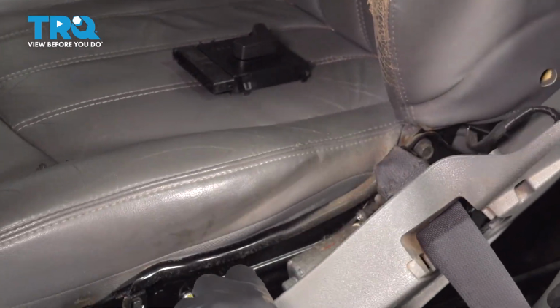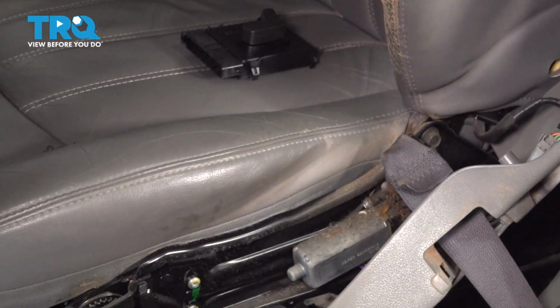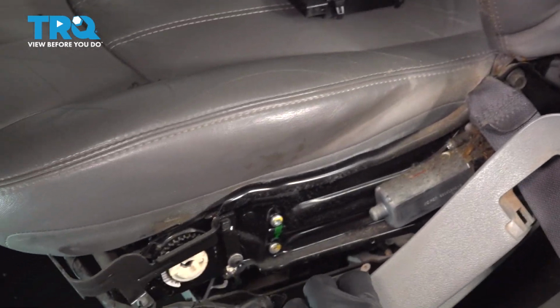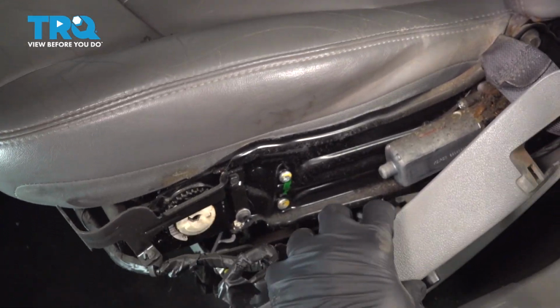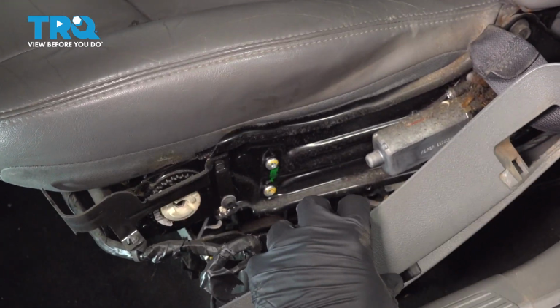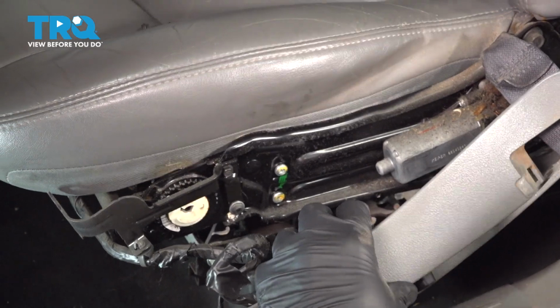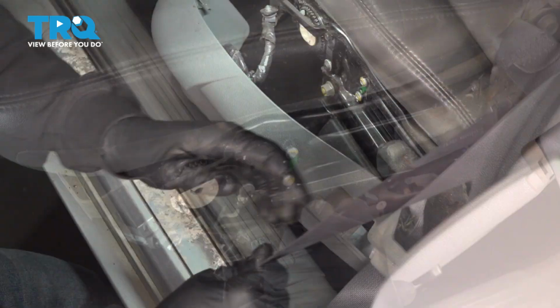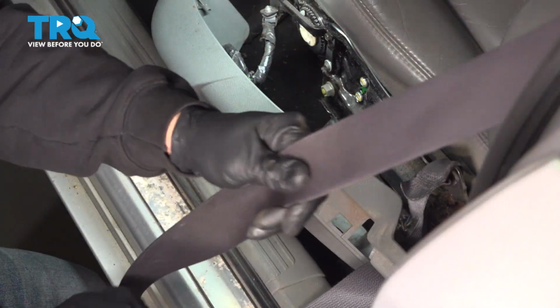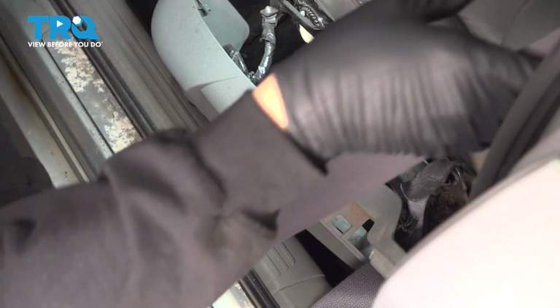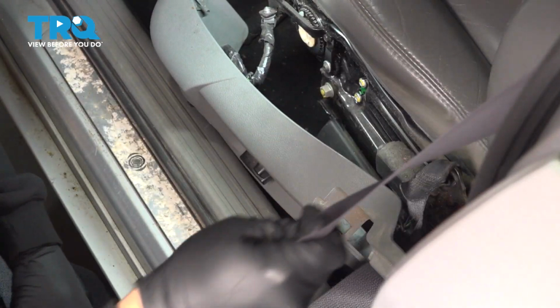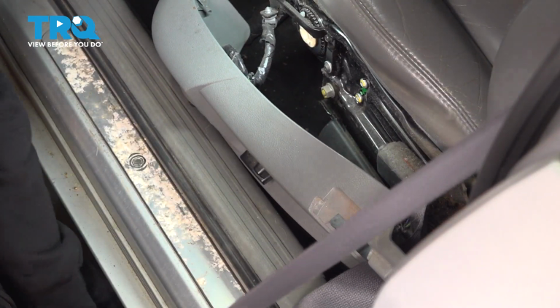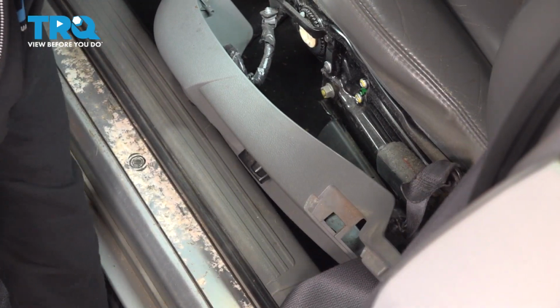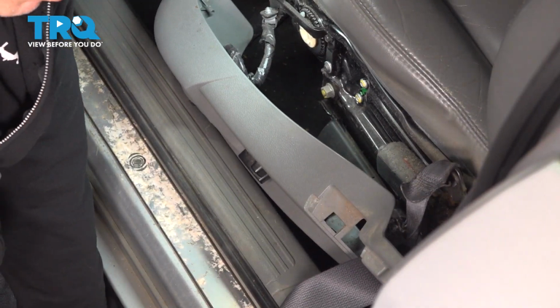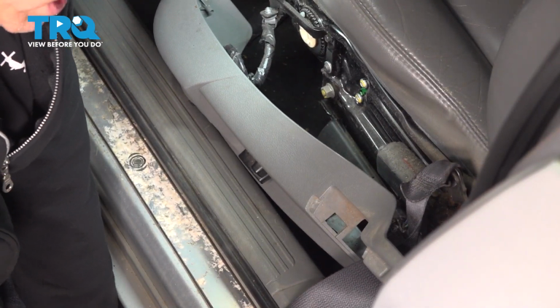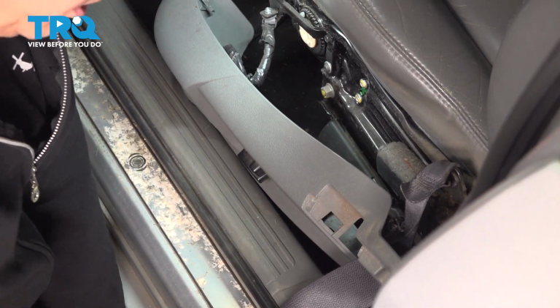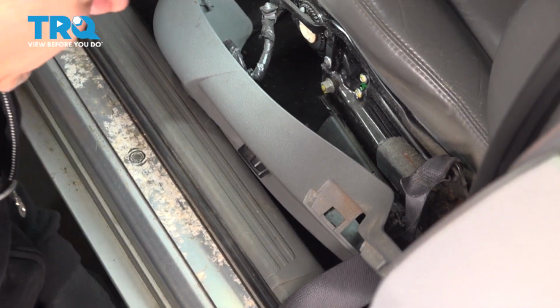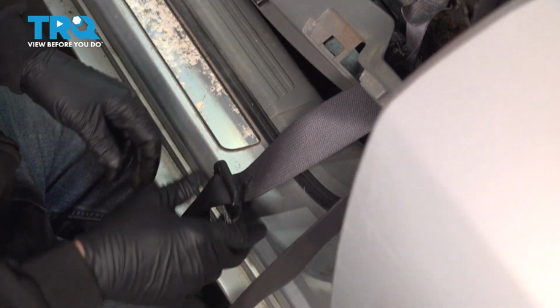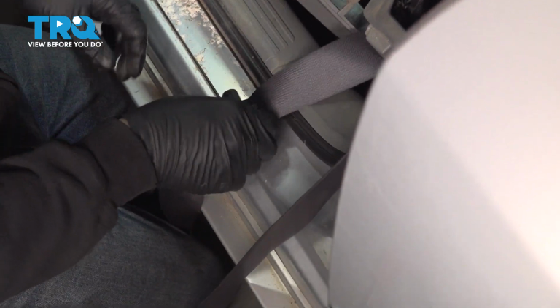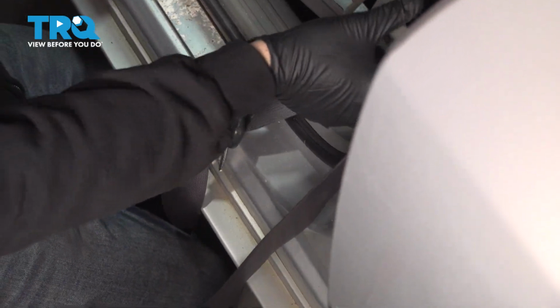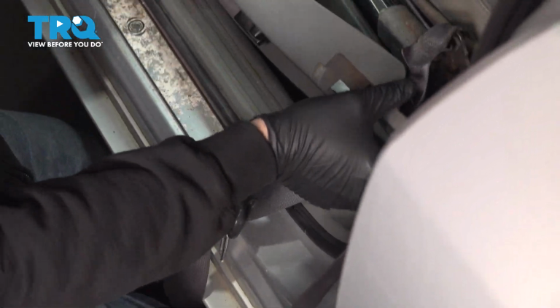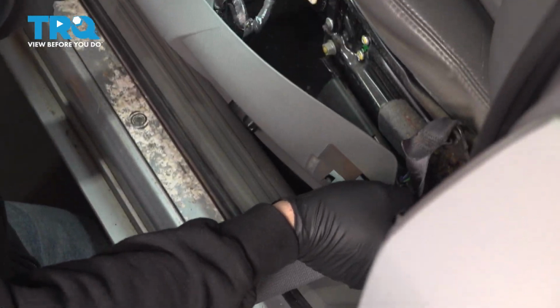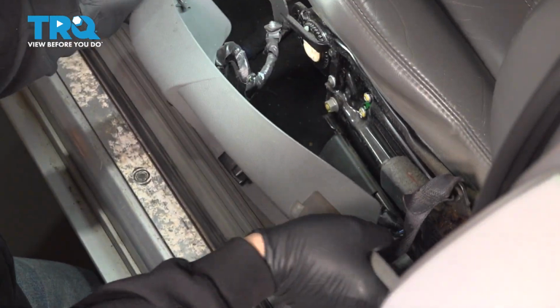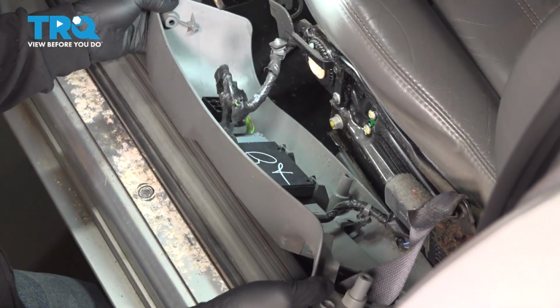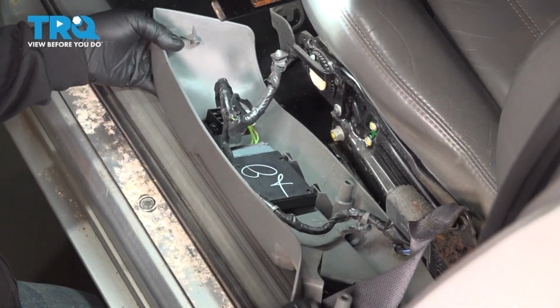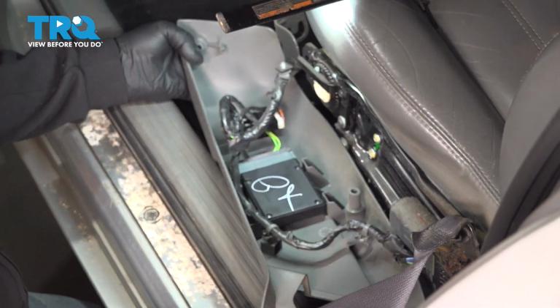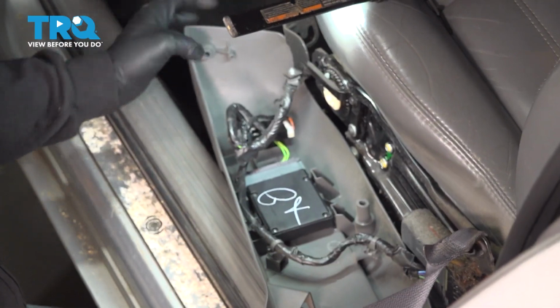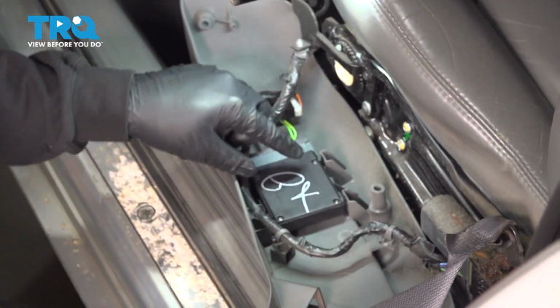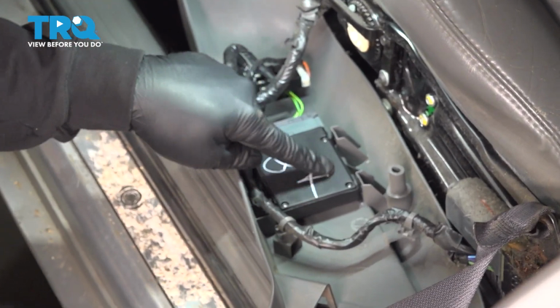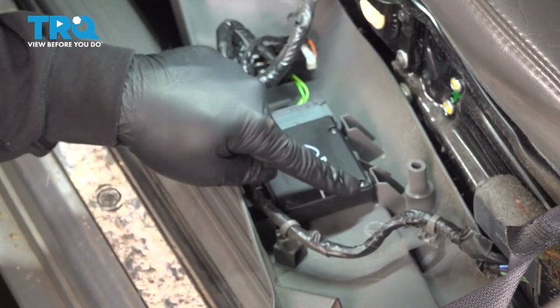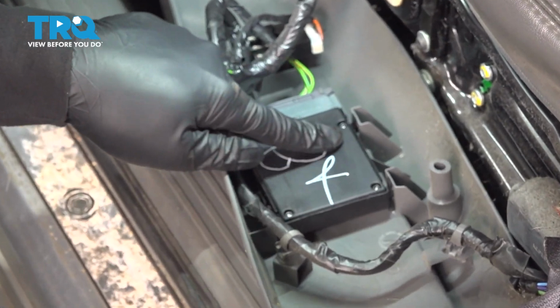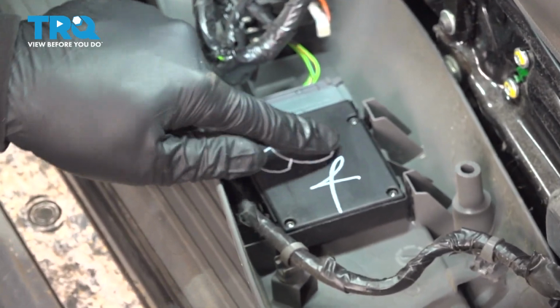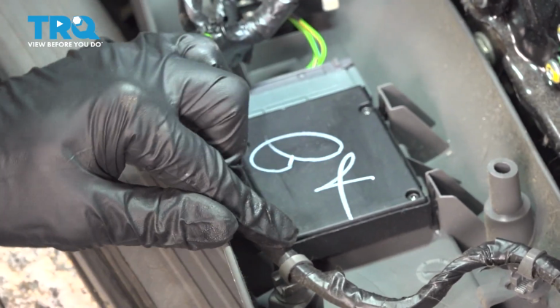Go ahead and work this over to the side. I'm going to grab my seatbelt and stretch that out. I'm just going to put my knee on top of that — that's going to allow us a little bit of slack in the seatbelt. I'm going to flip this over. I want to gain access to the back side right here.